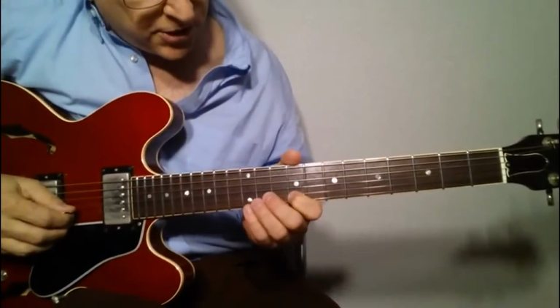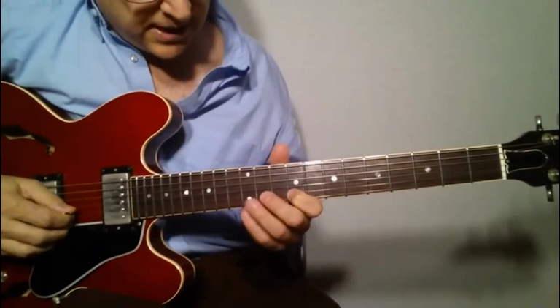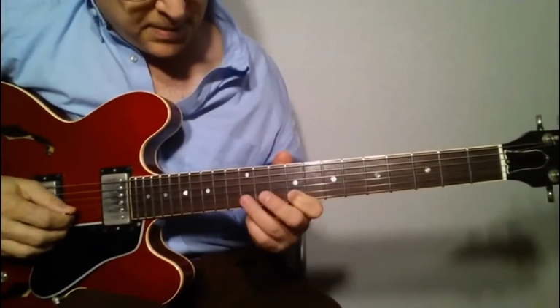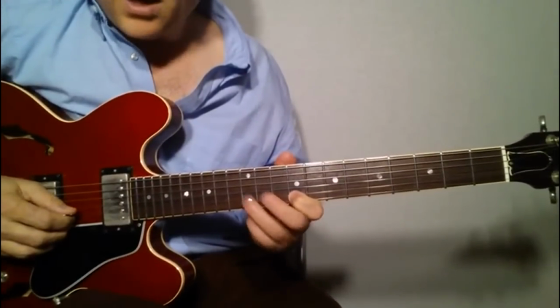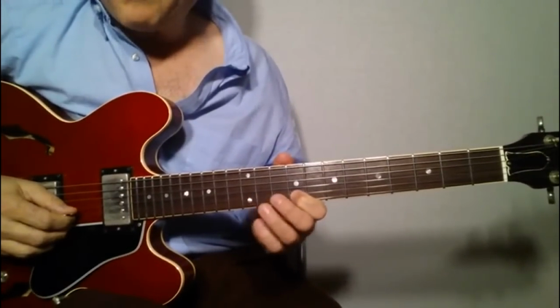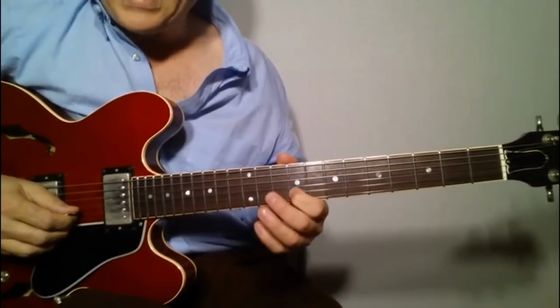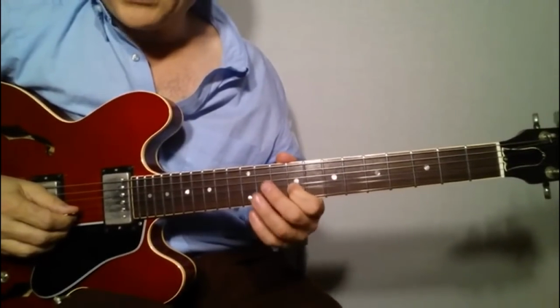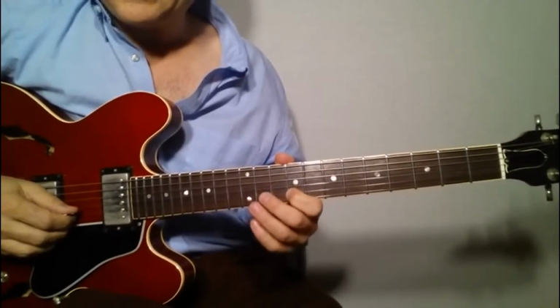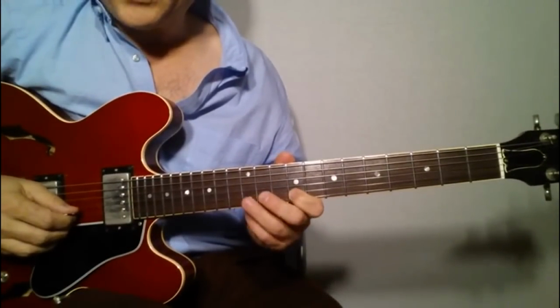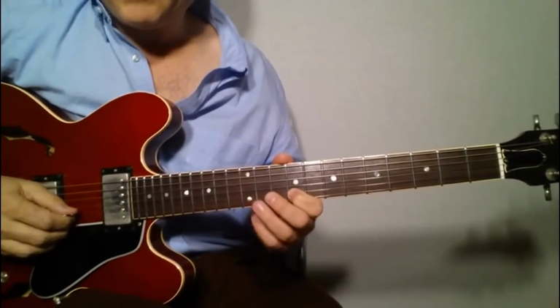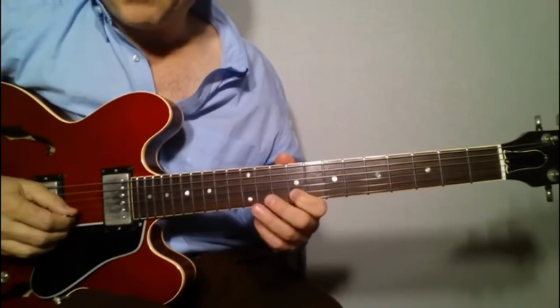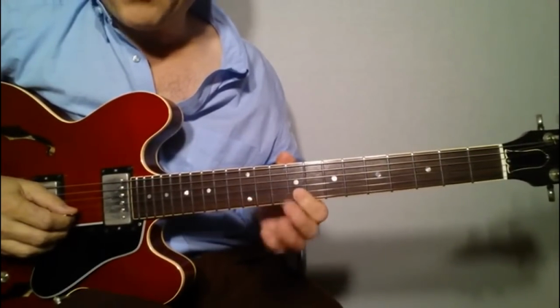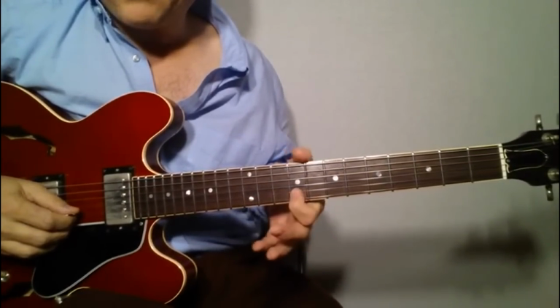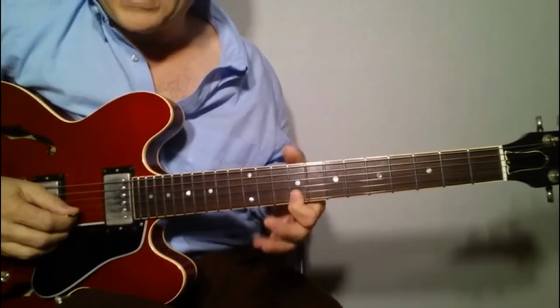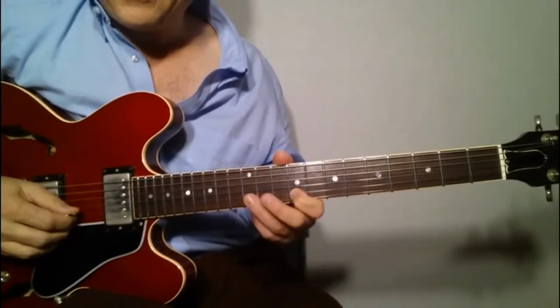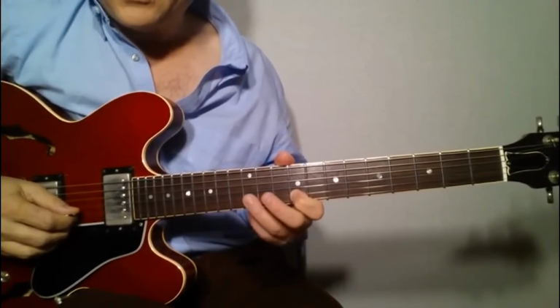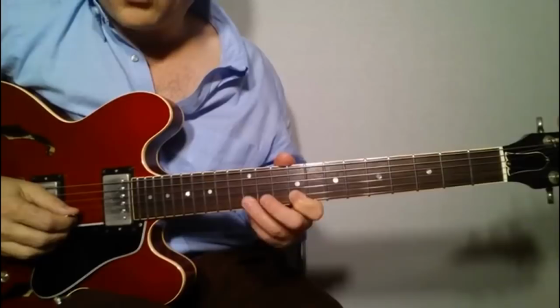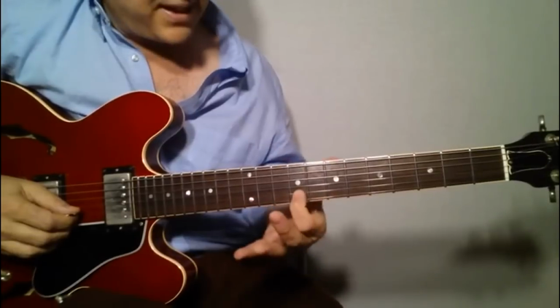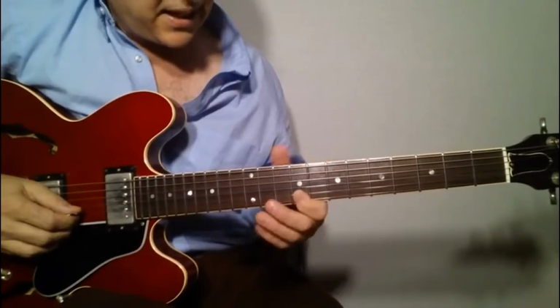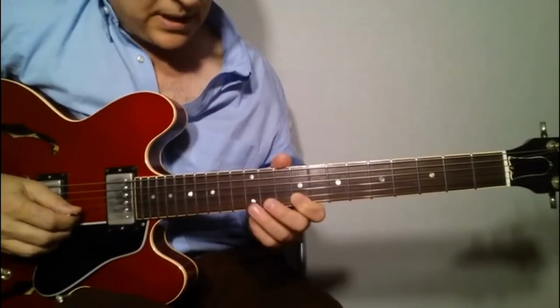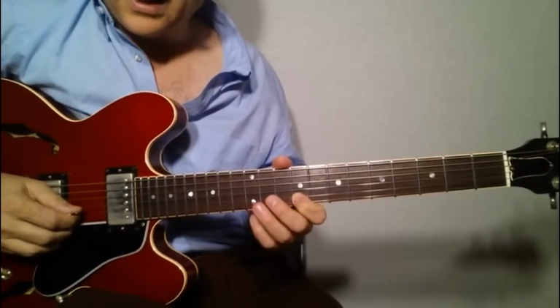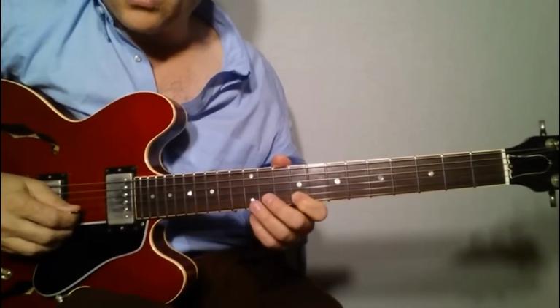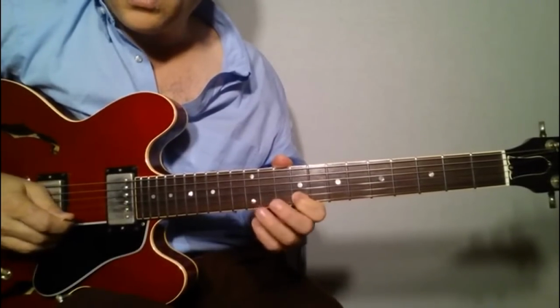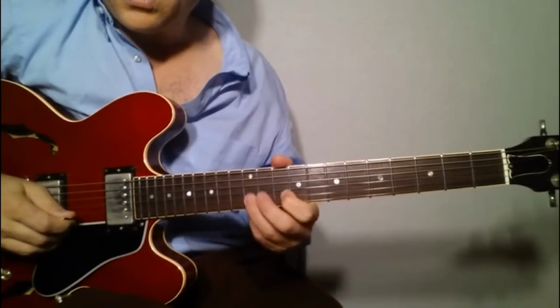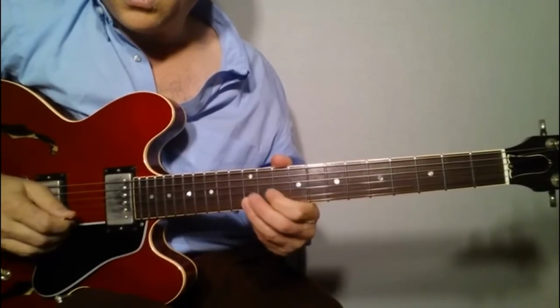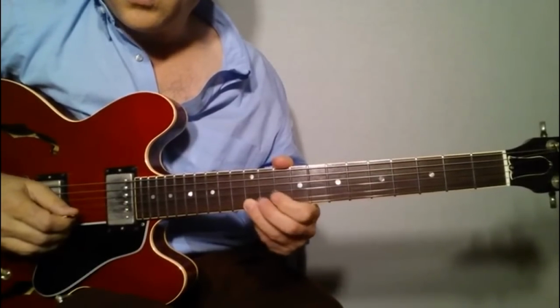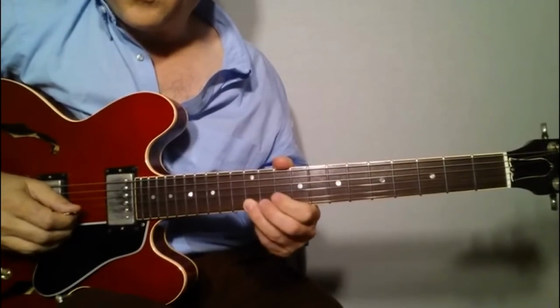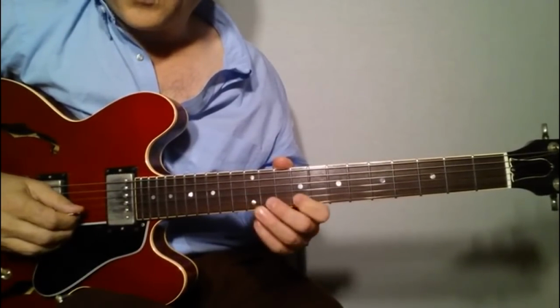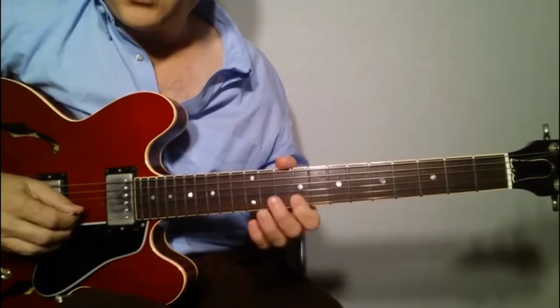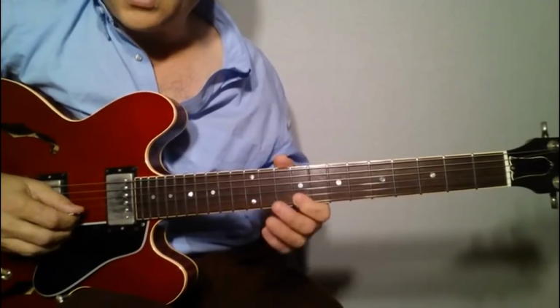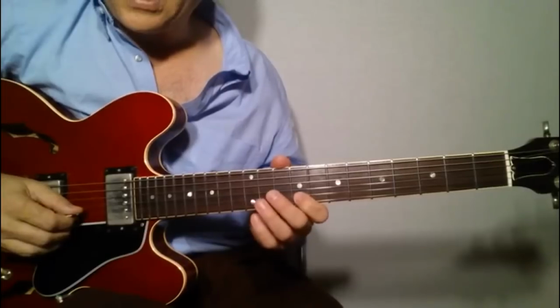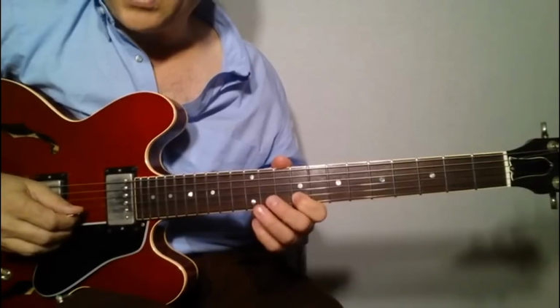So it starts out by hammering on right in the very beginning — hammering on from the ninth to the twelfth on the second string, like so. It's a nice little hammer-on.